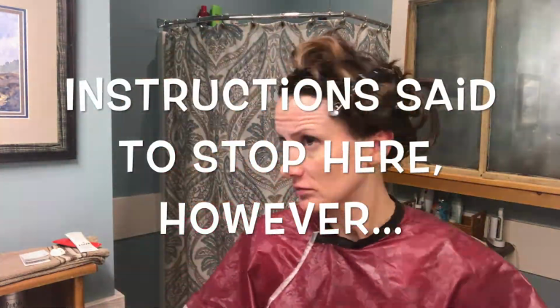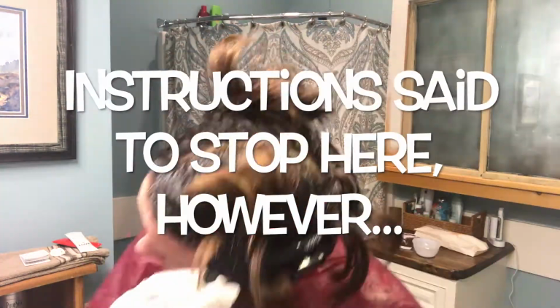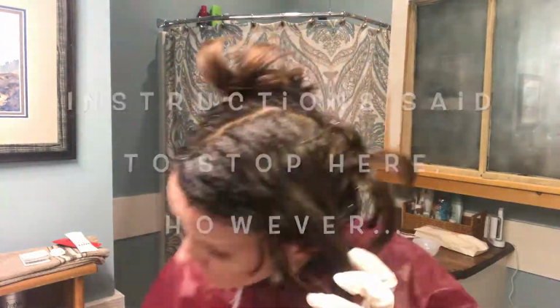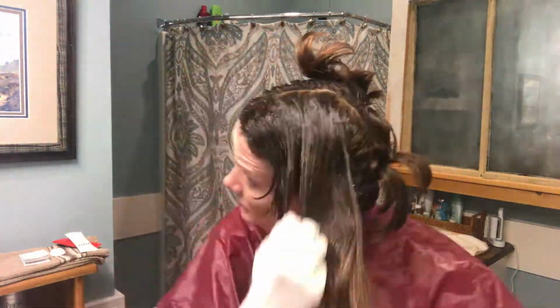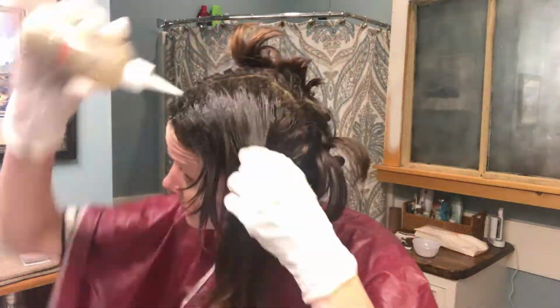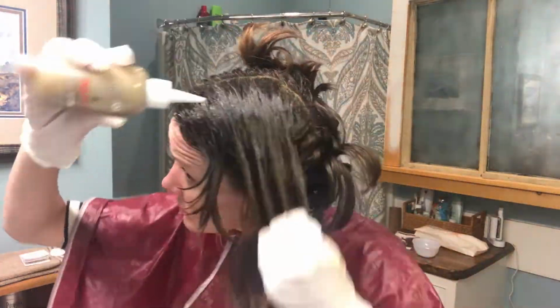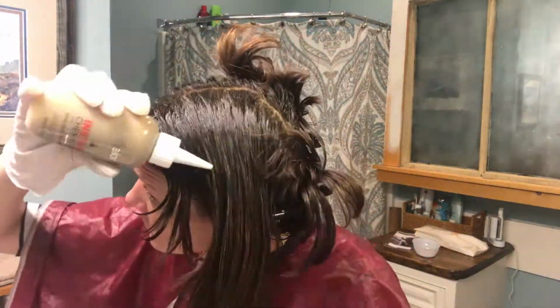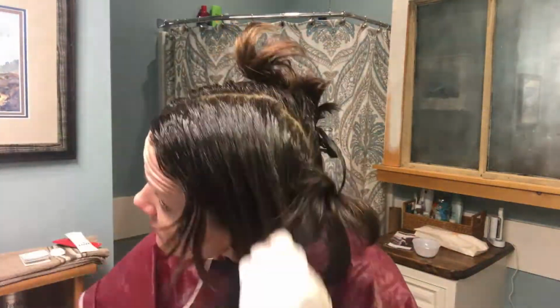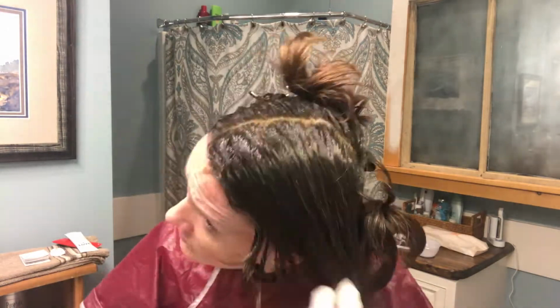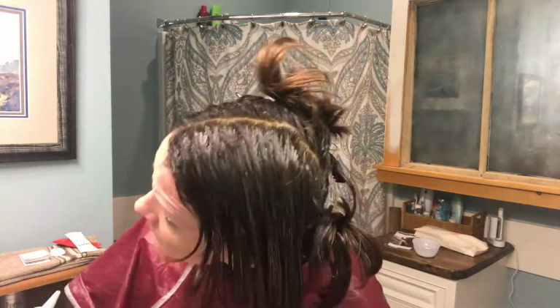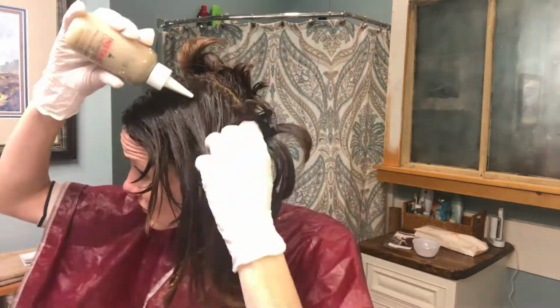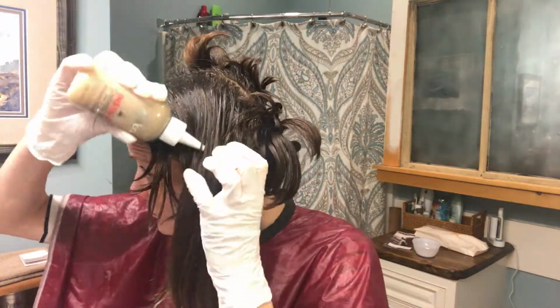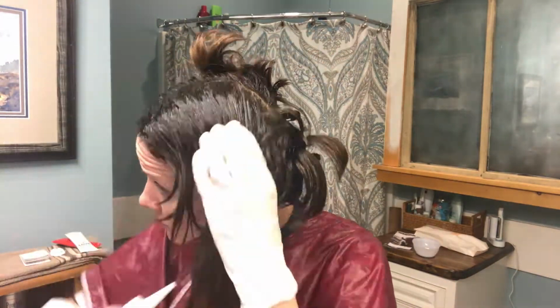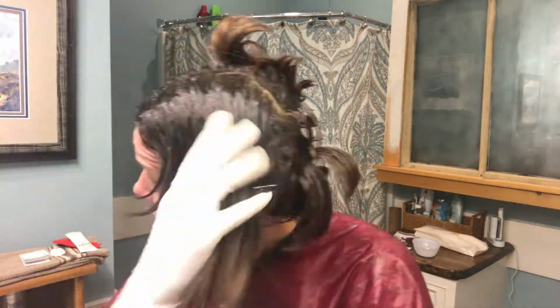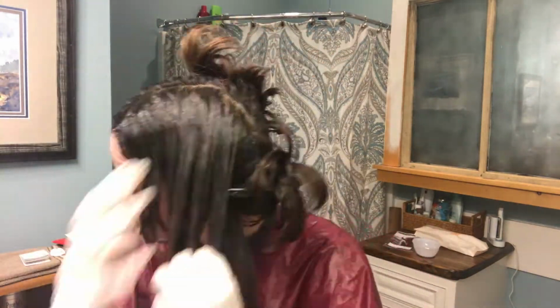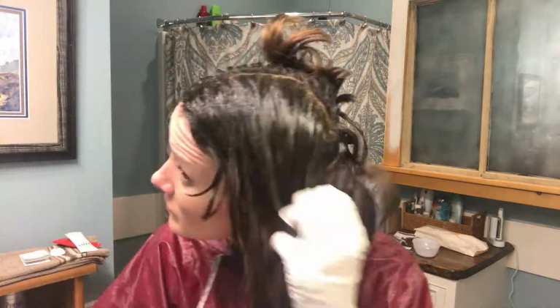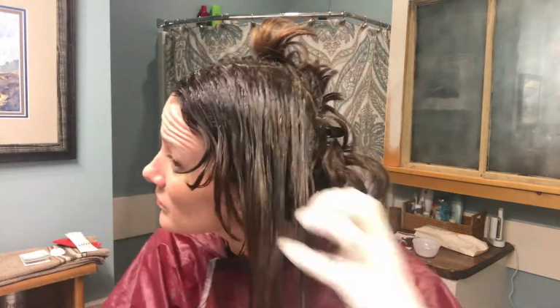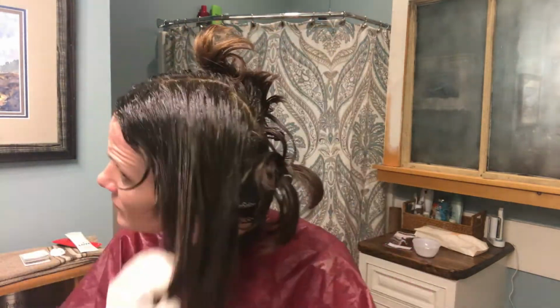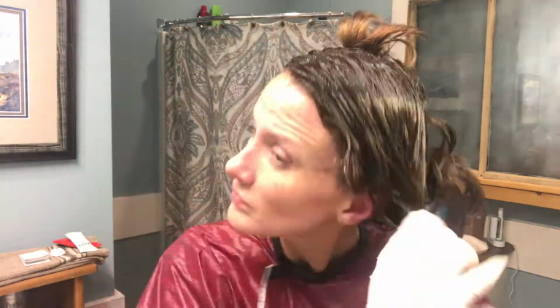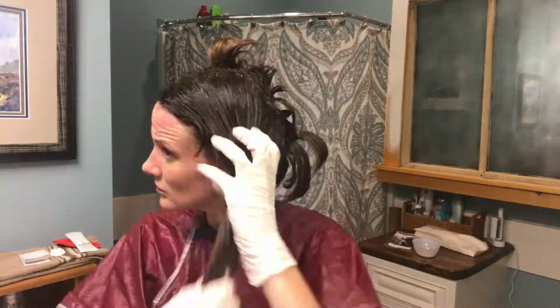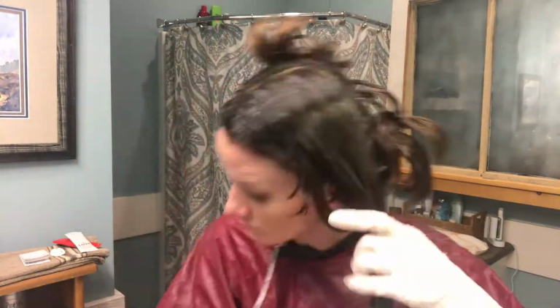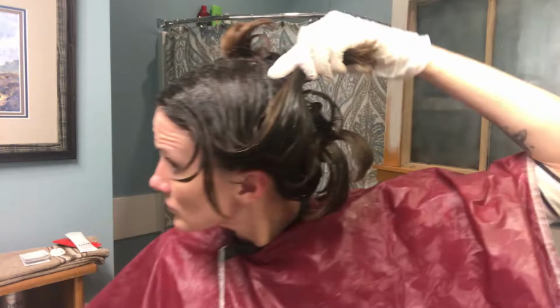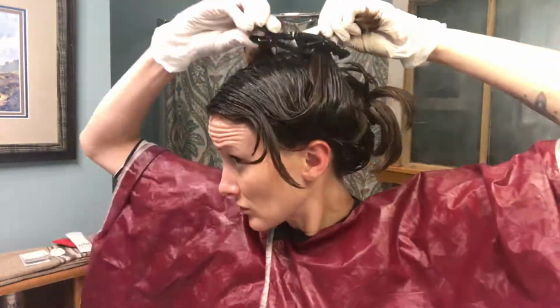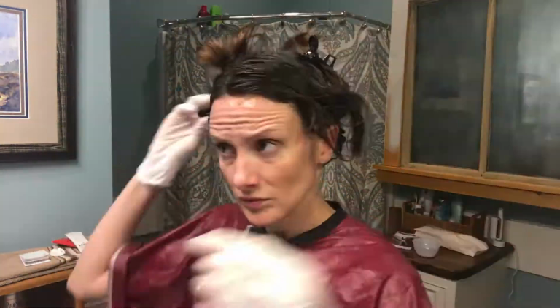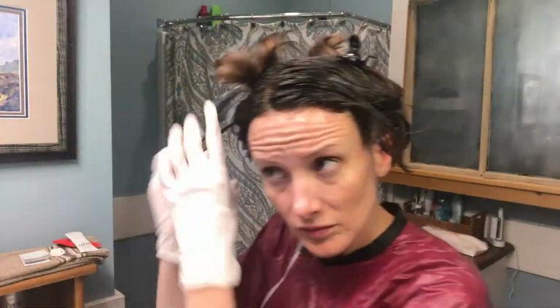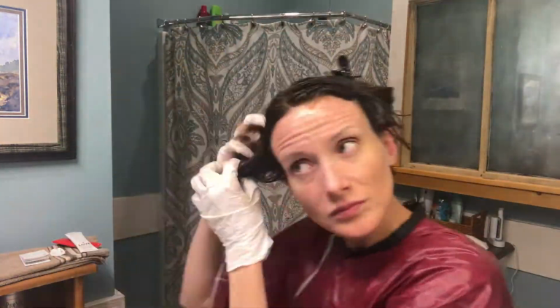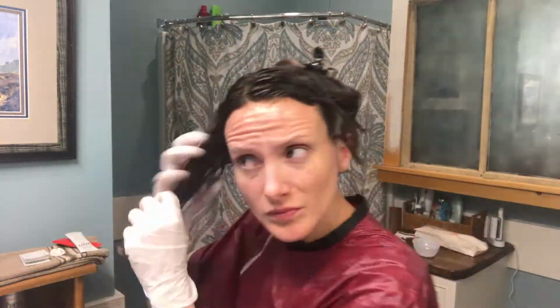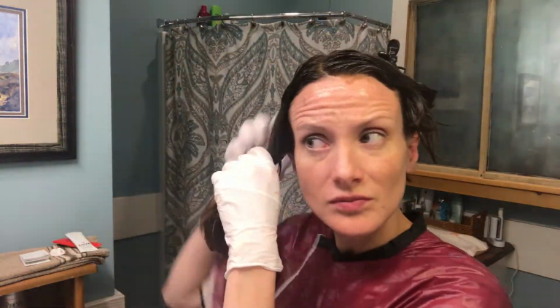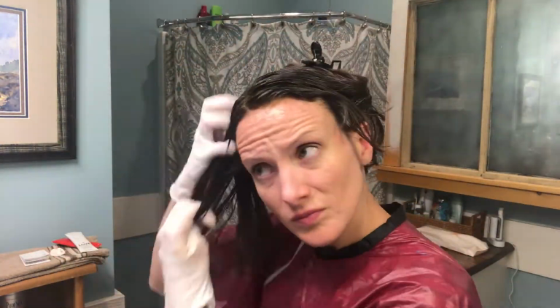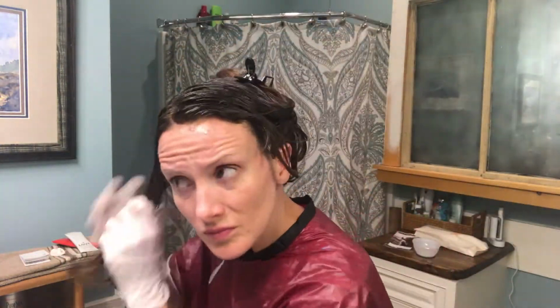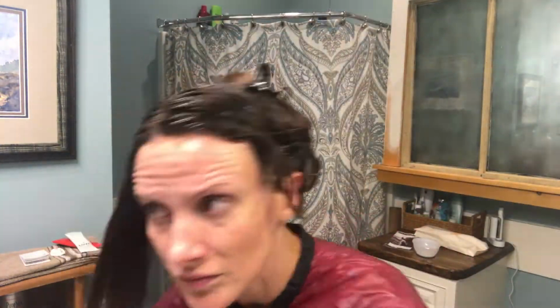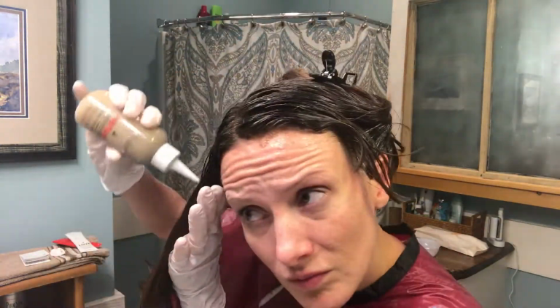The instructions said to stop here. However, I still had that blonde down at the ends that had faded, so I decided to work some of the additional color down, like lowlights, into the remaining strands of my hair.